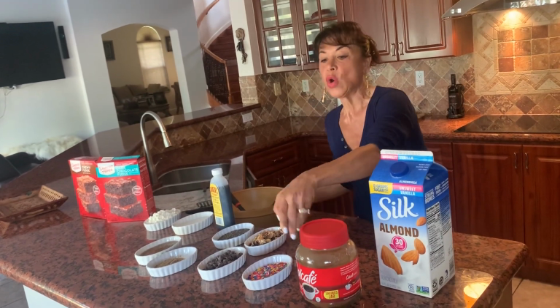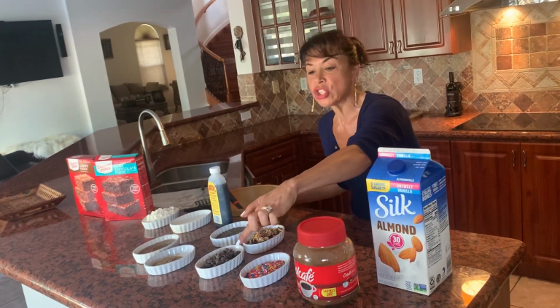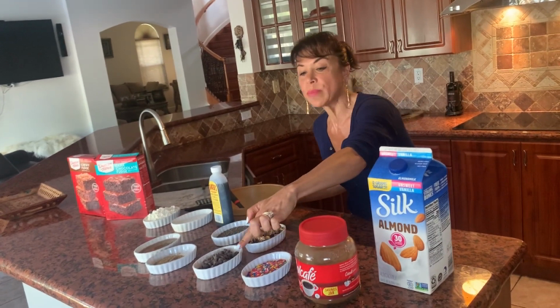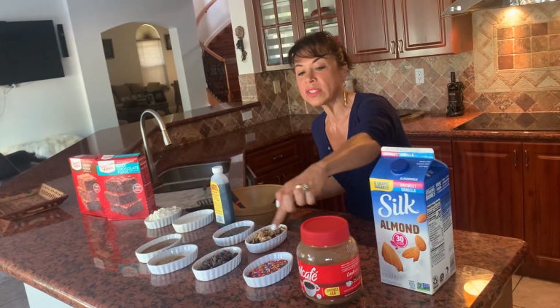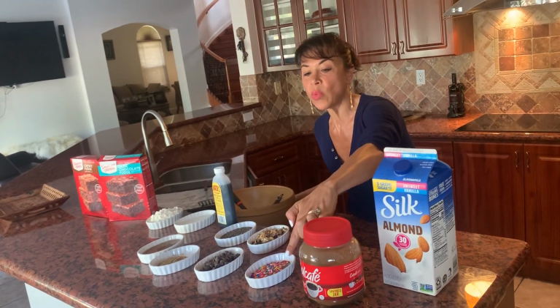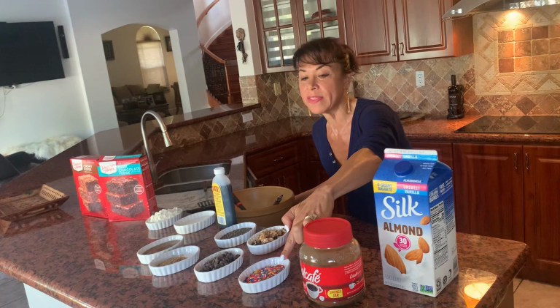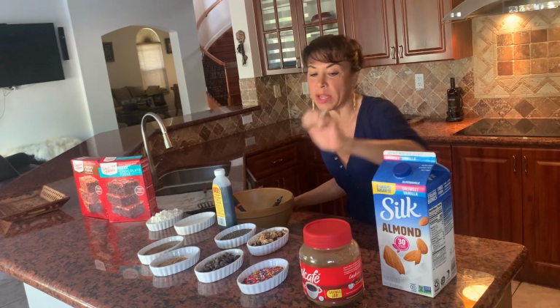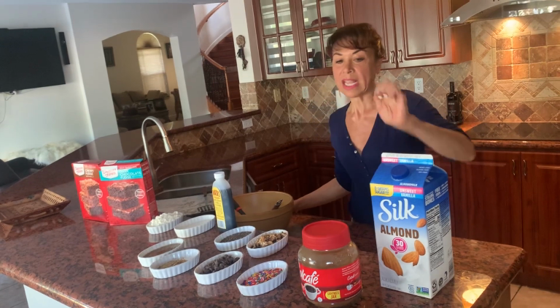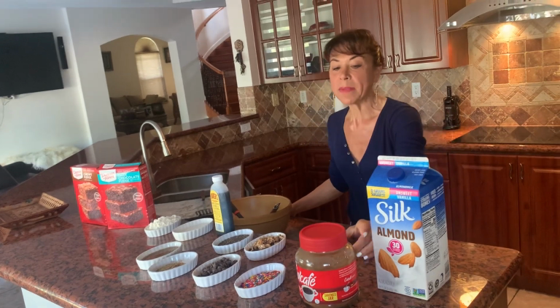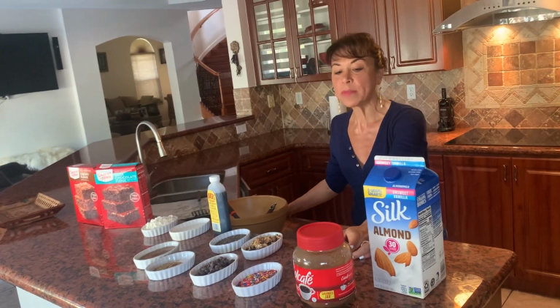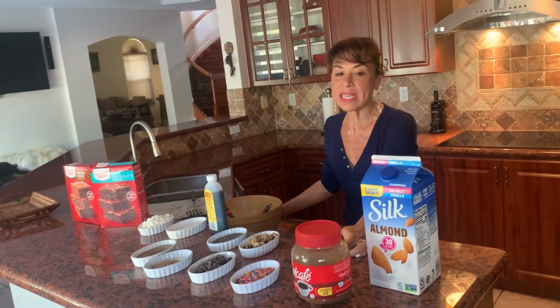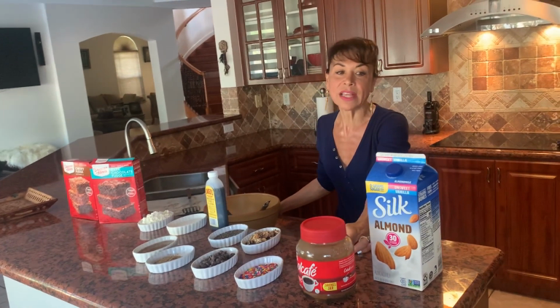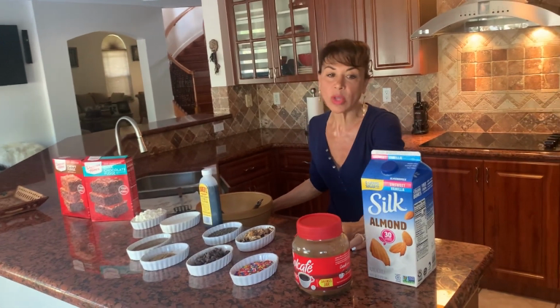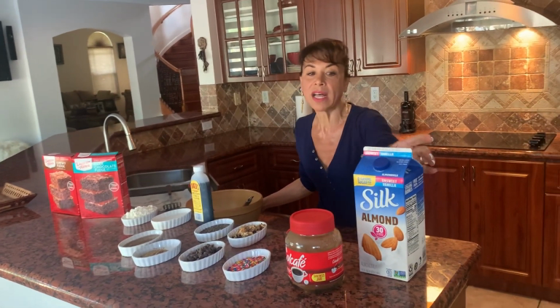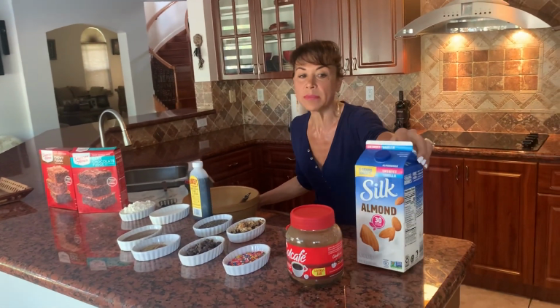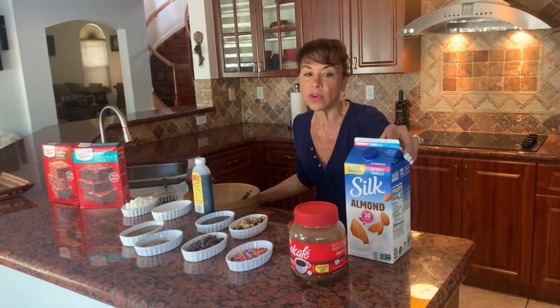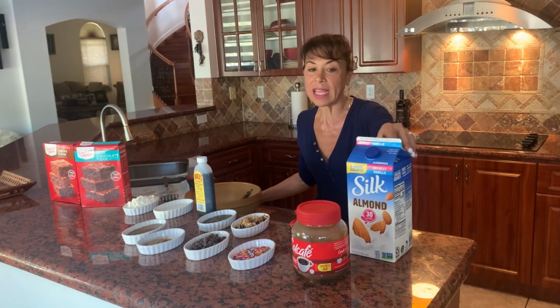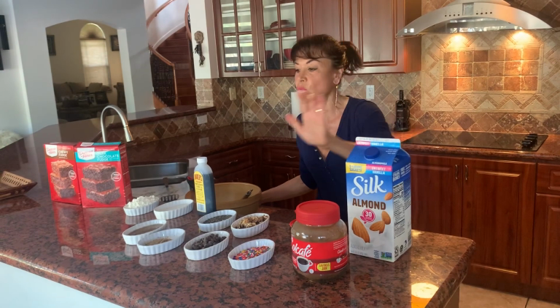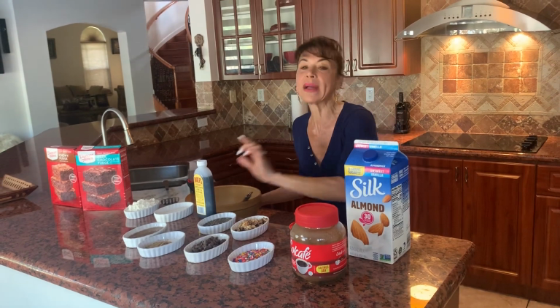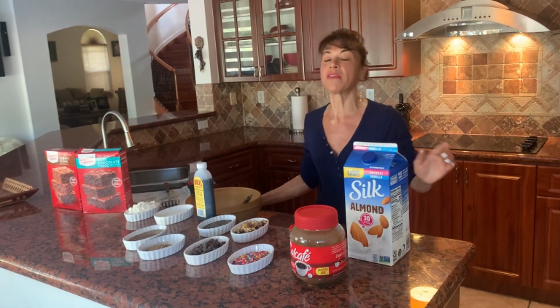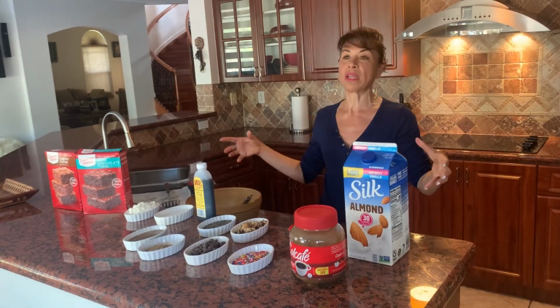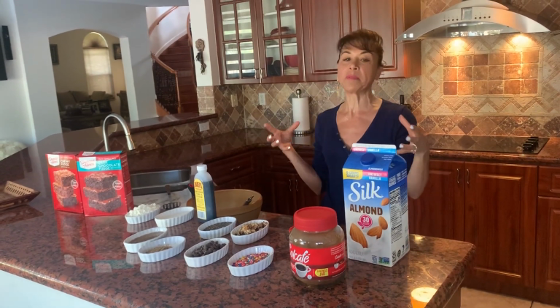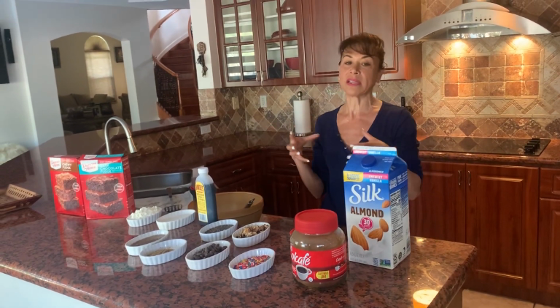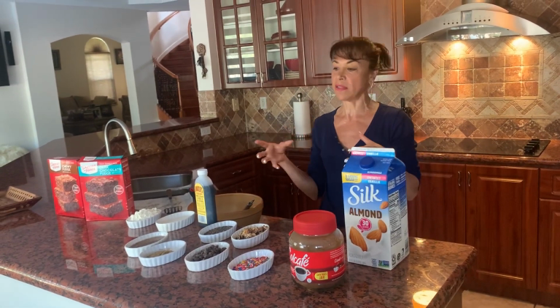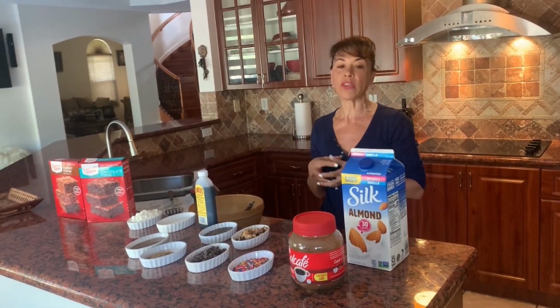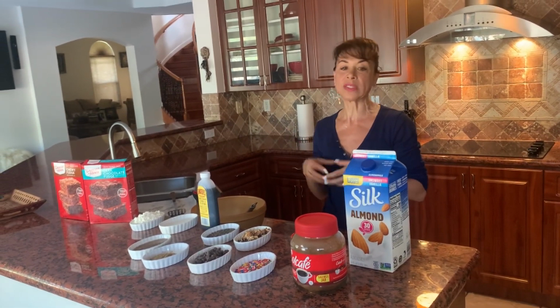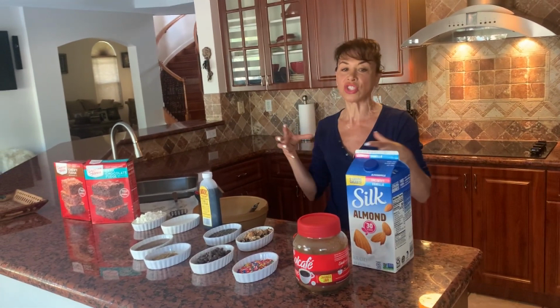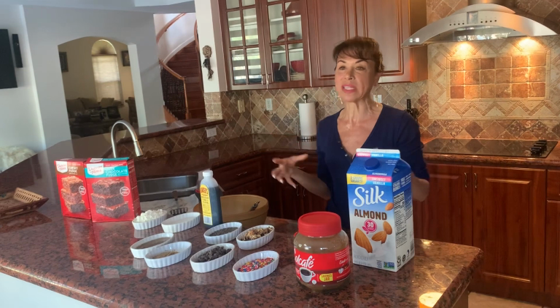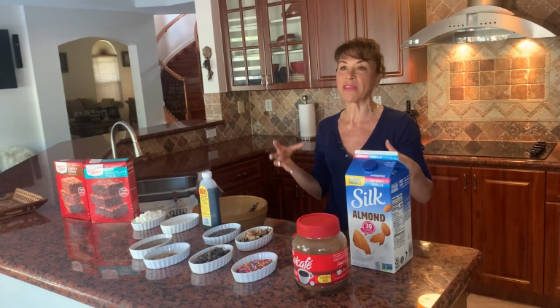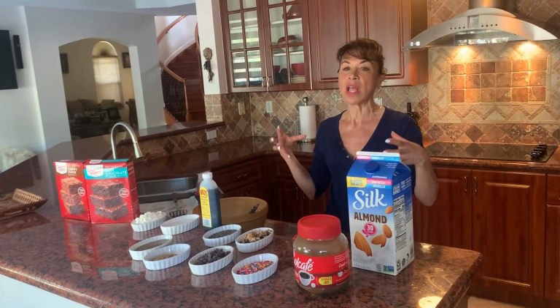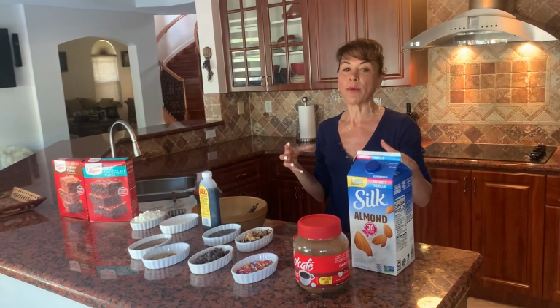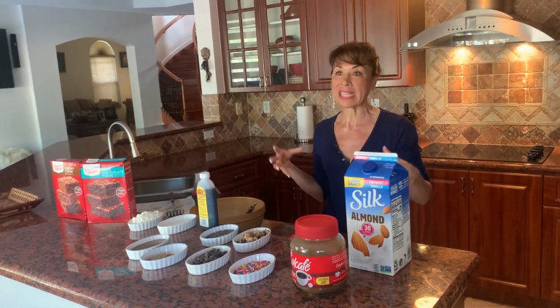We have our chocolate chip morsels along with the sprinkles. The milk I'm using is the soy milk almond flavor — it really combines very well. It complements the flour you're using and brings the flavors together a lot more.